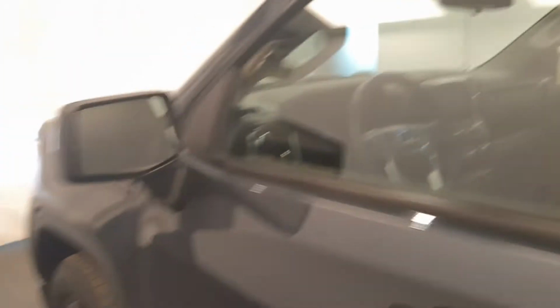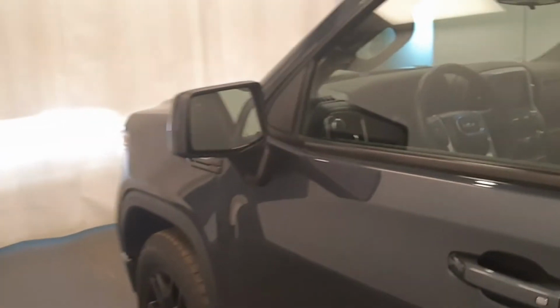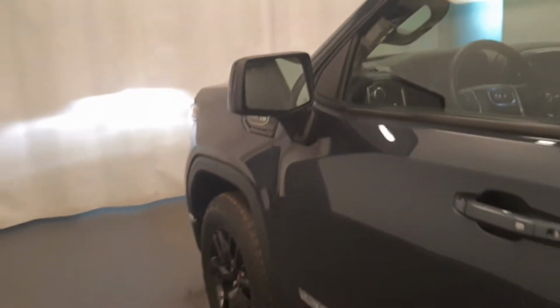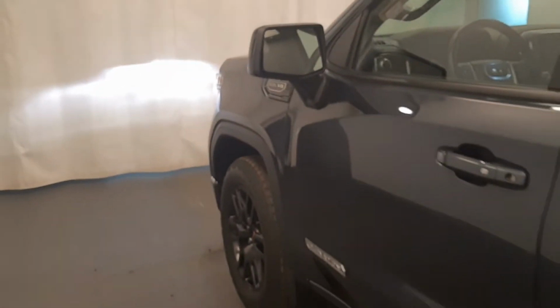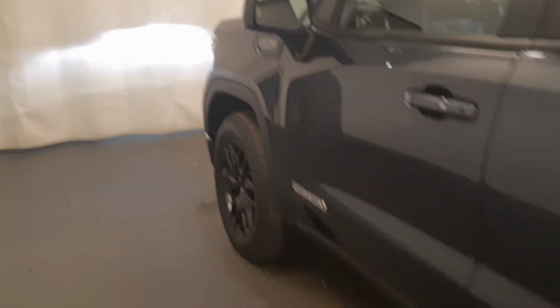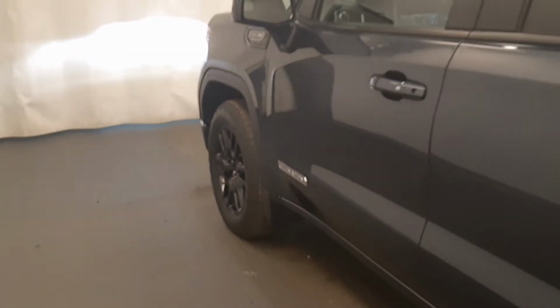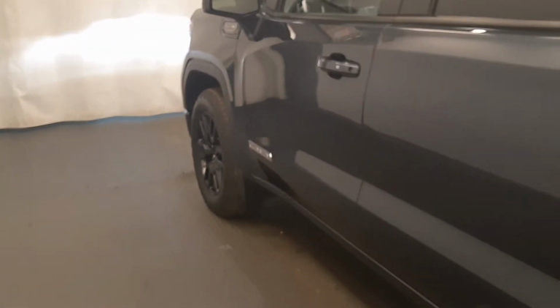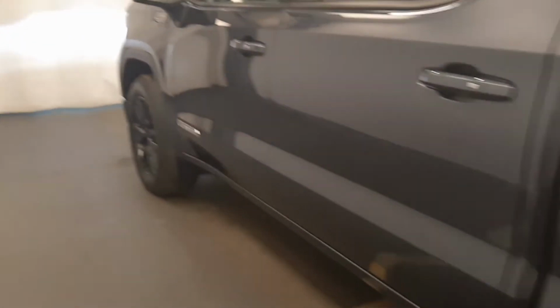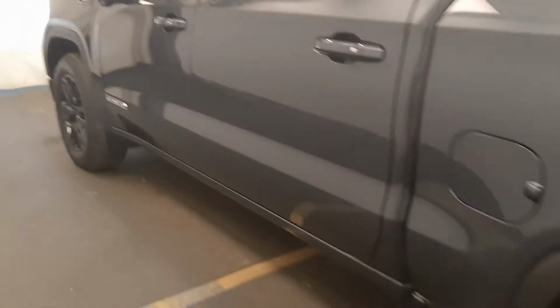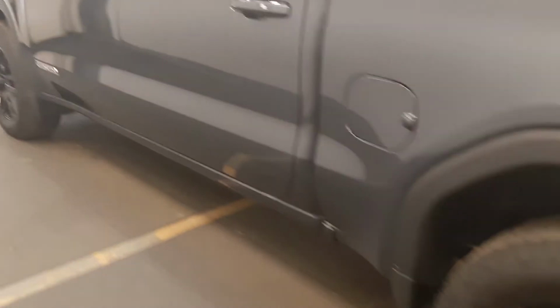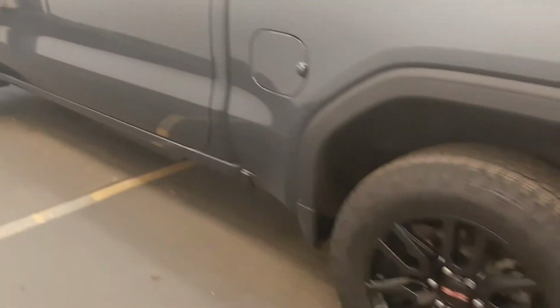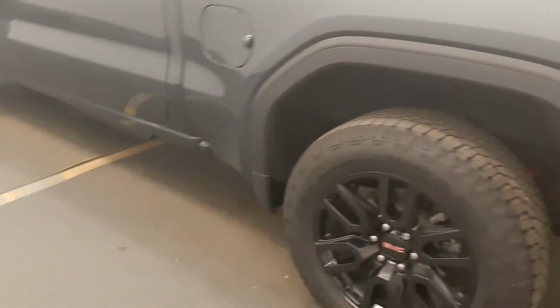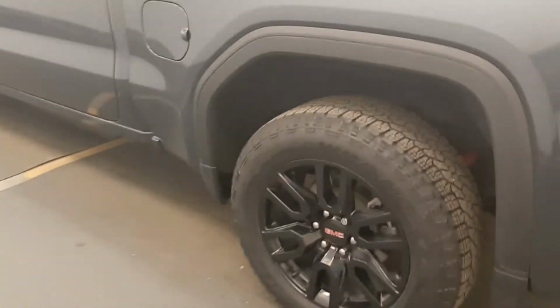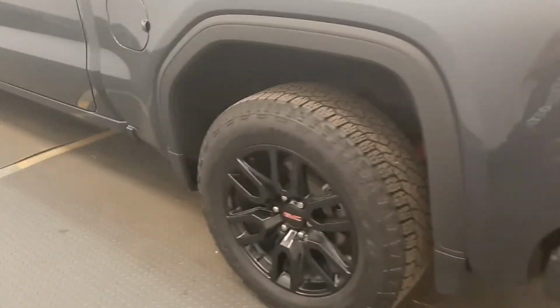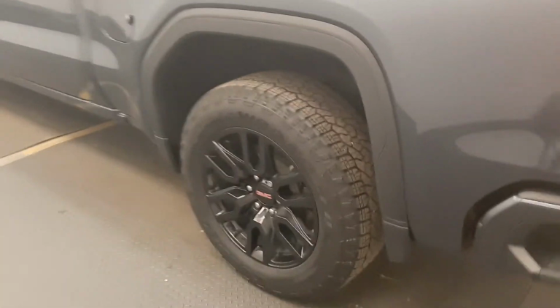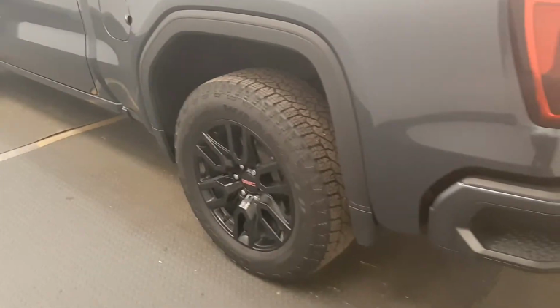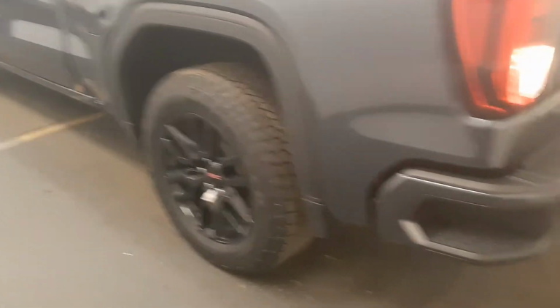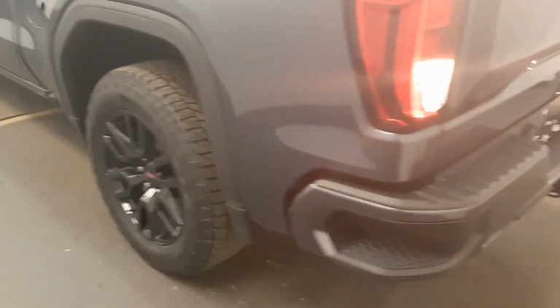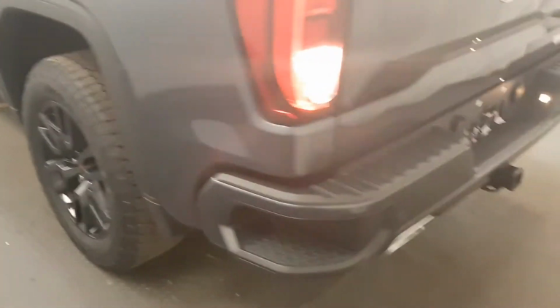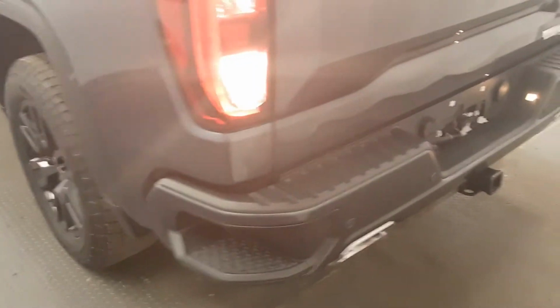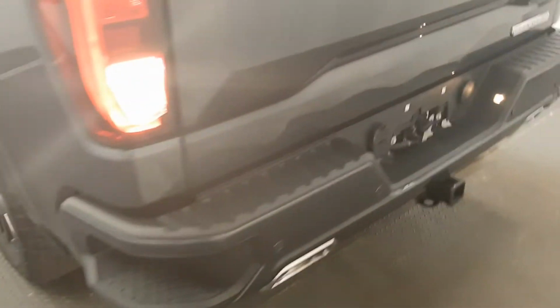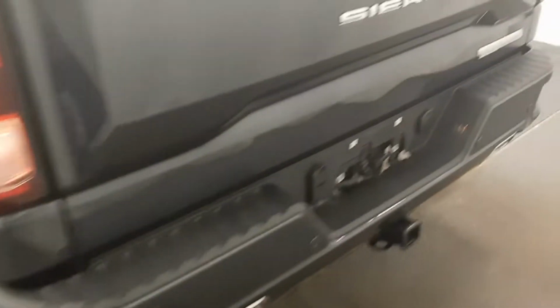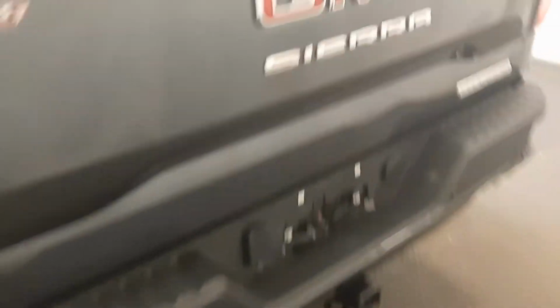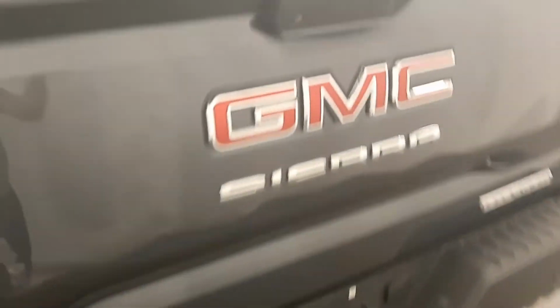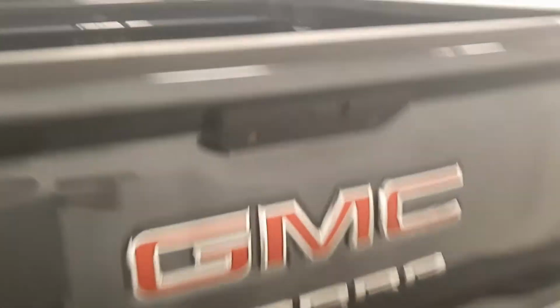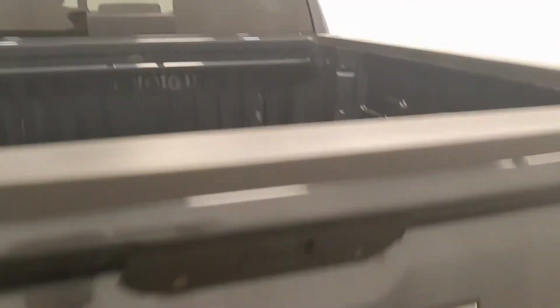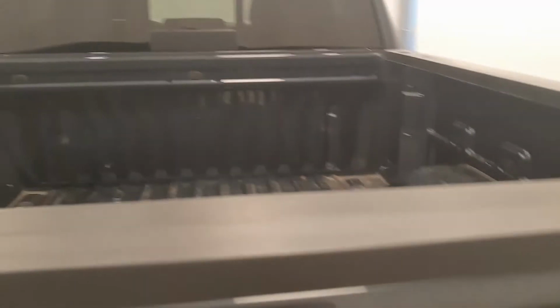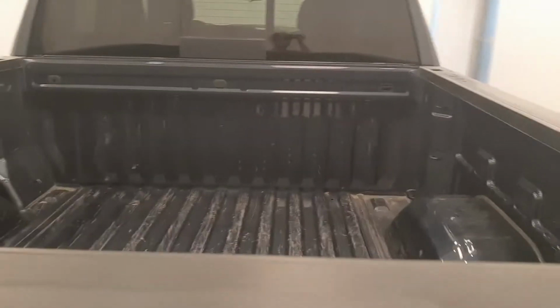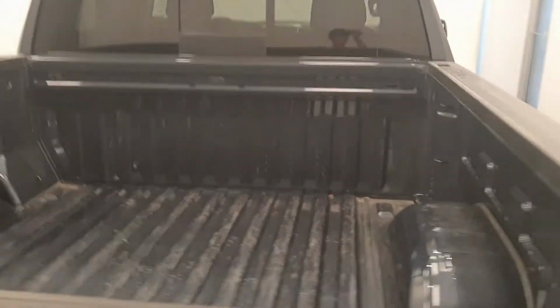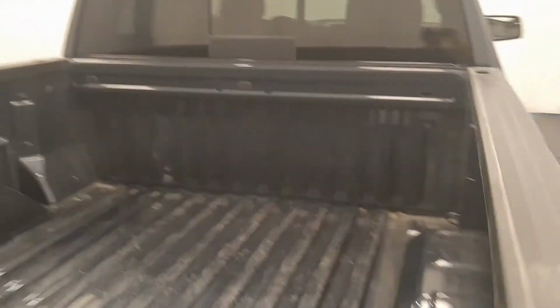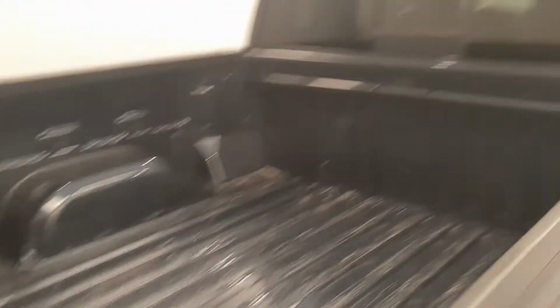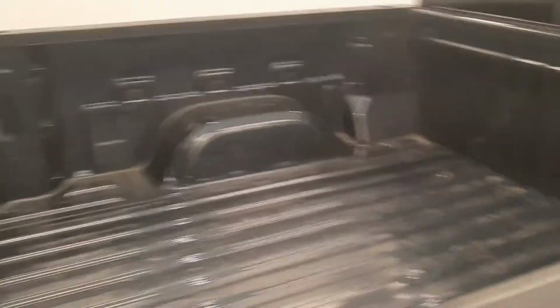Back out to the exterior, this is the Elevation package with painted alloy rims, tailgate step, rear parking assist, backup camera, and more cargo space.